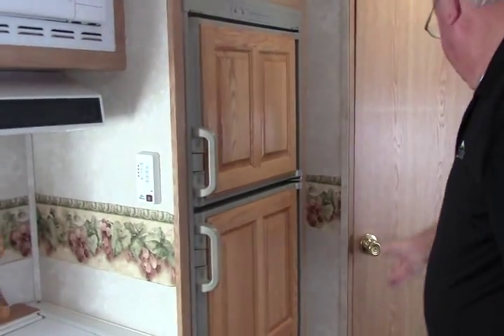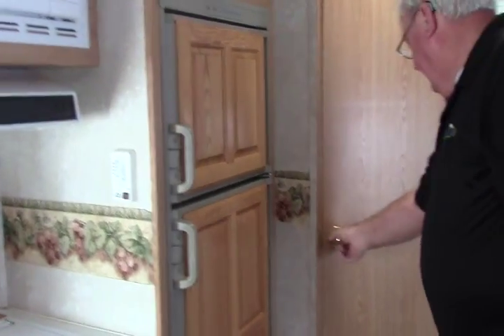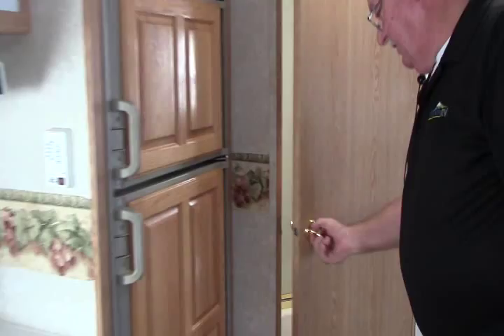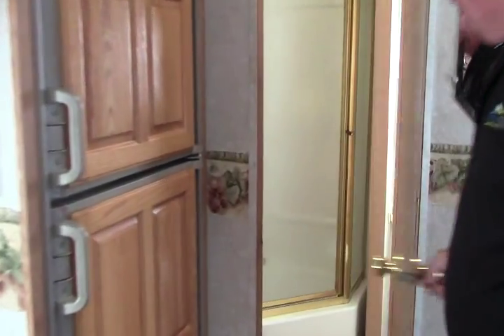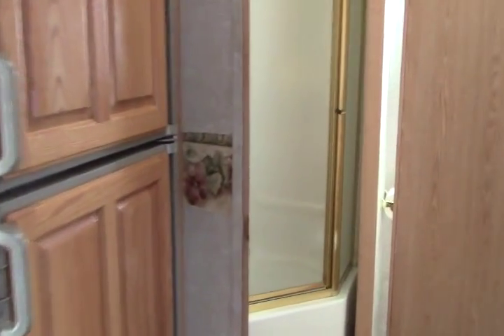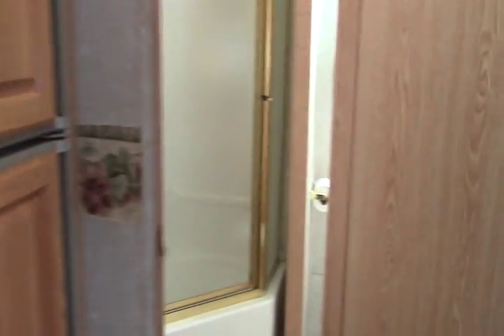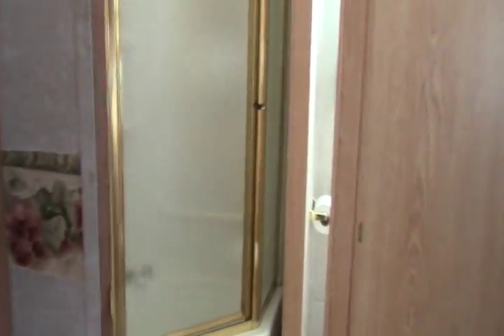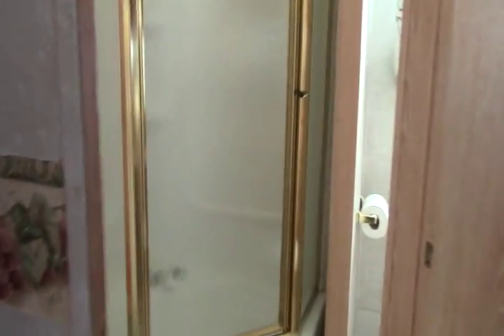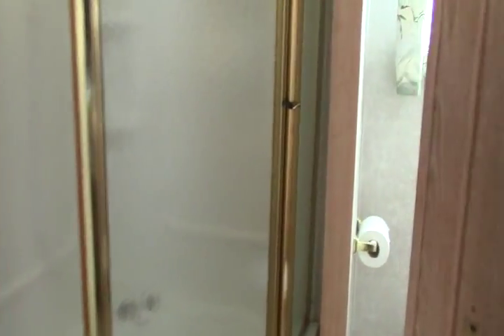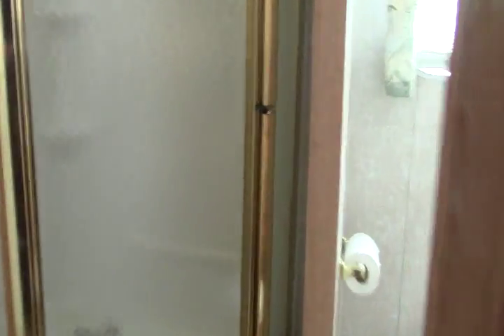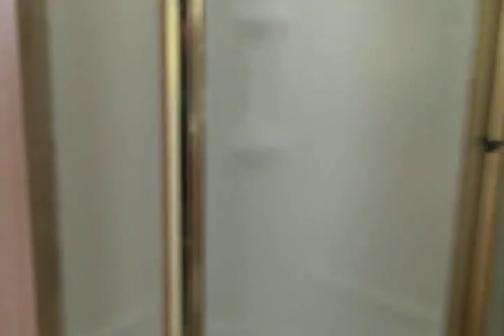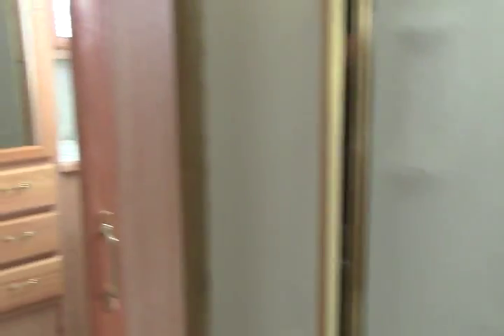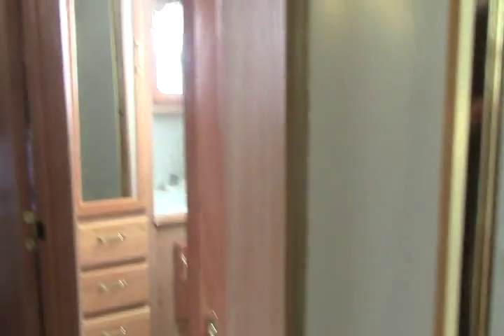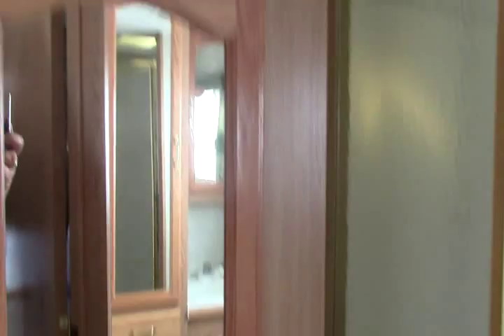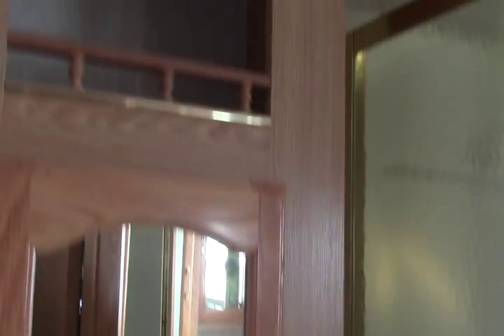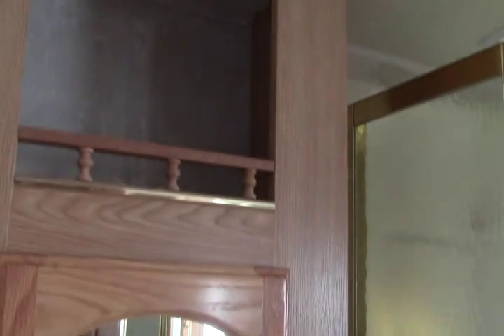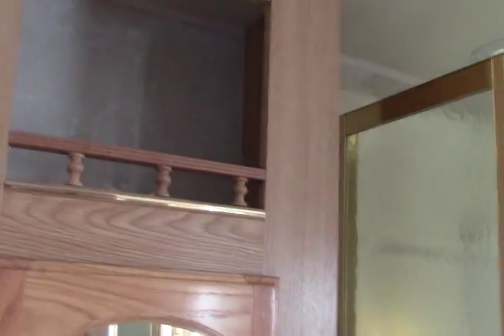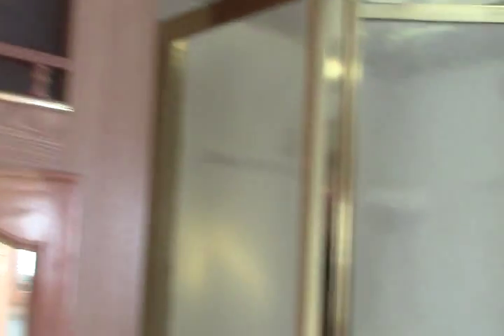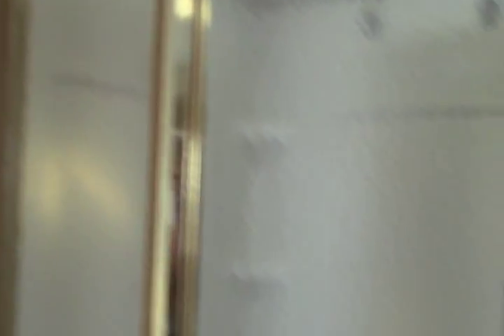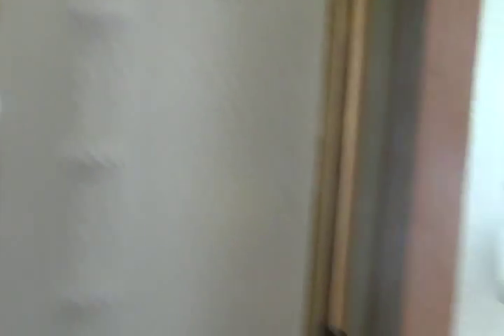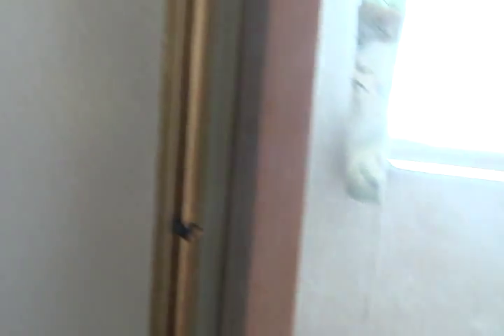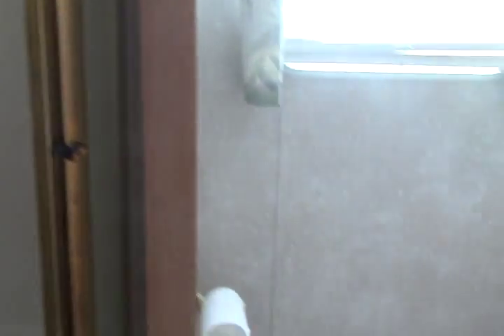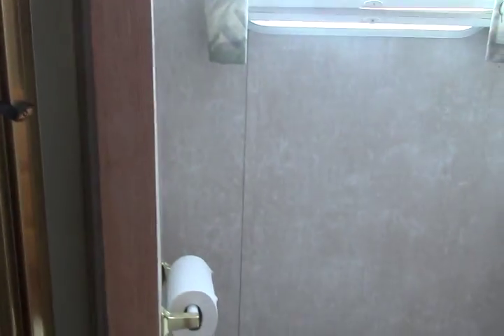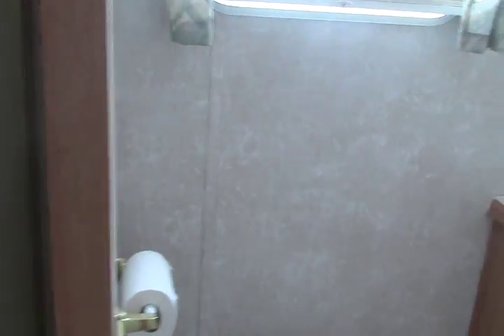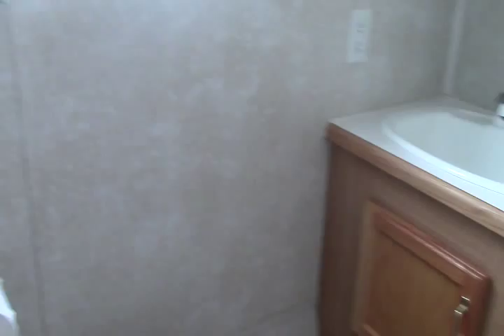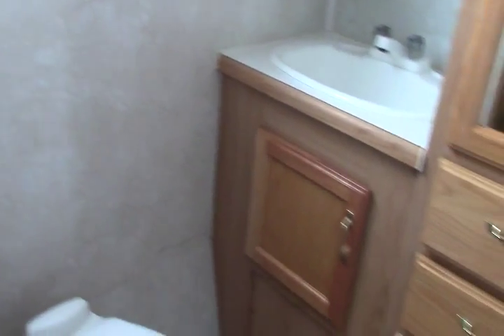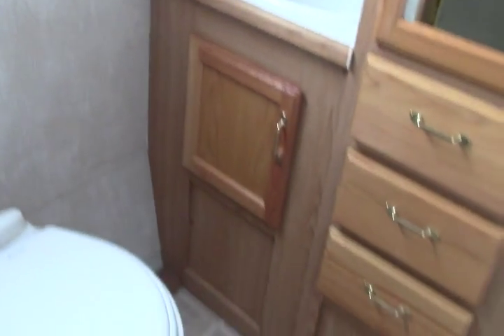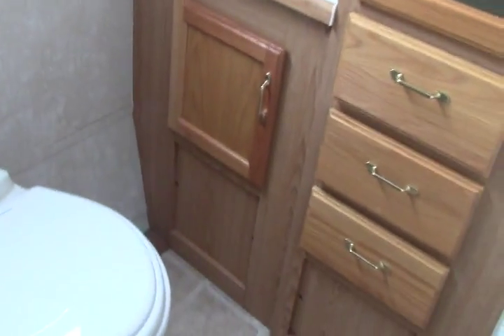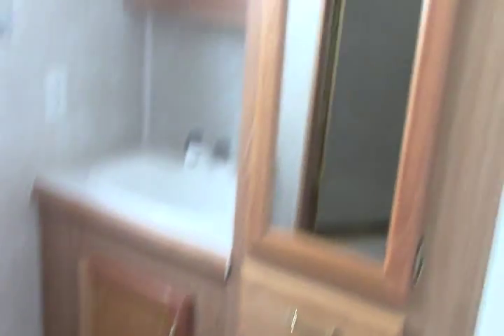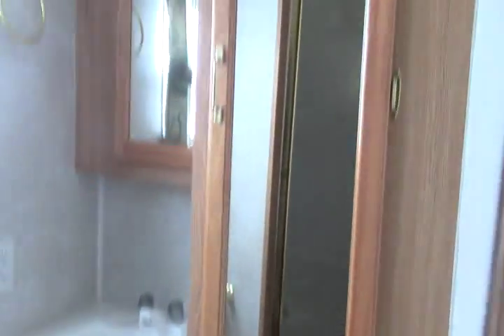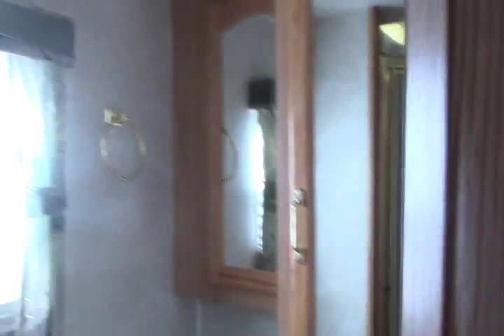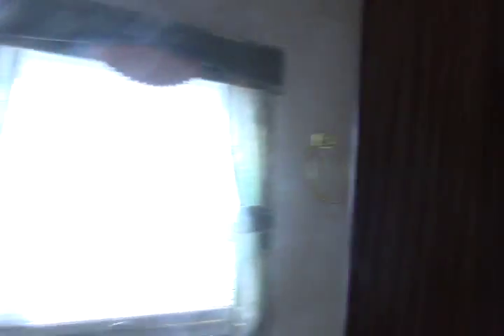Then we have the corner bath. We get in here — lots of nice storage, neo-angle shower, toilet. This is a really nice setup. More storage on that side. Great coach.